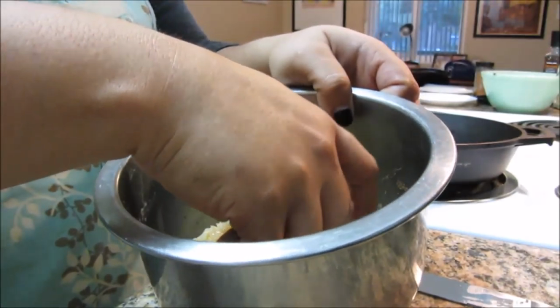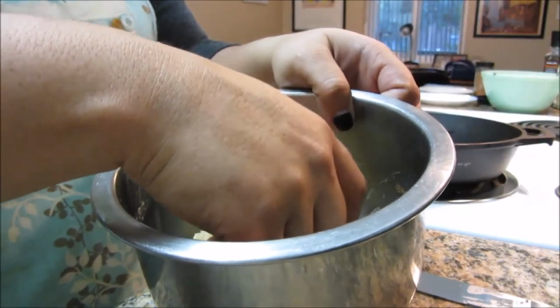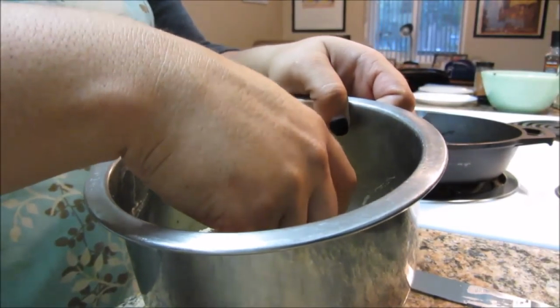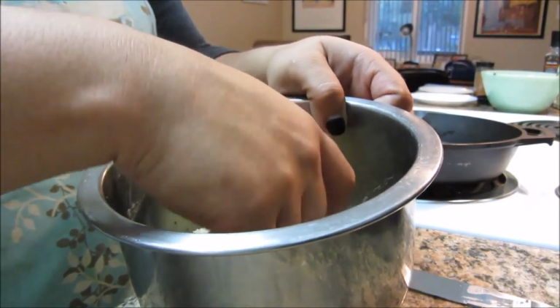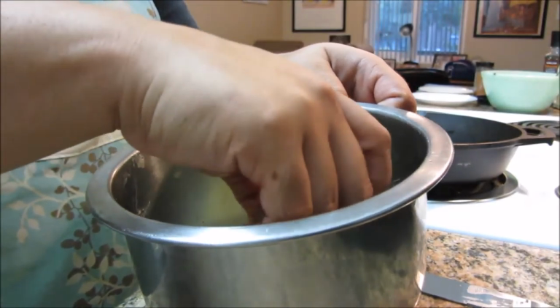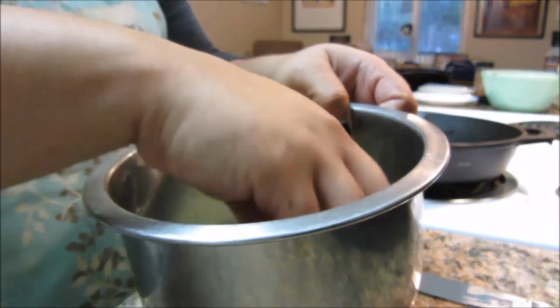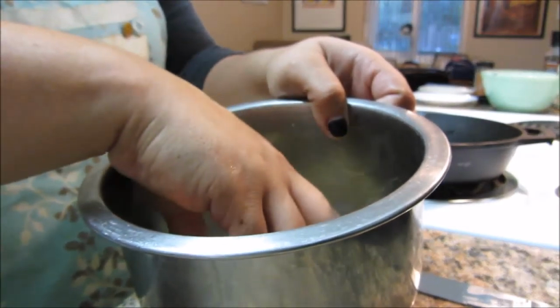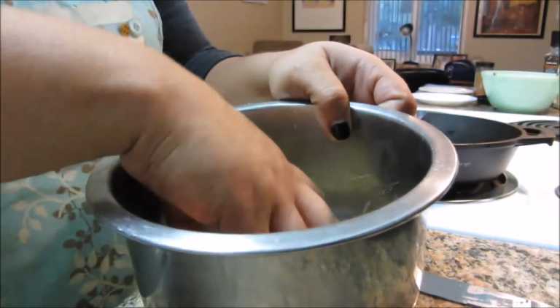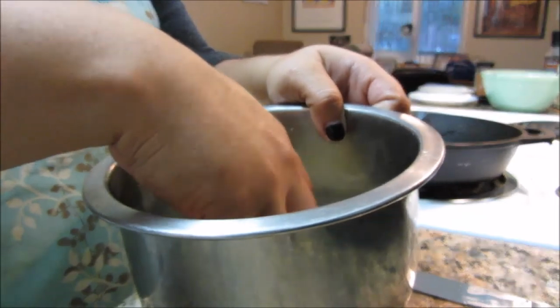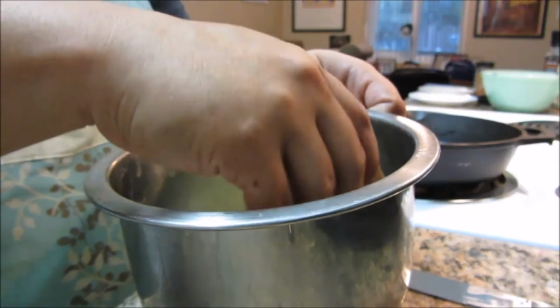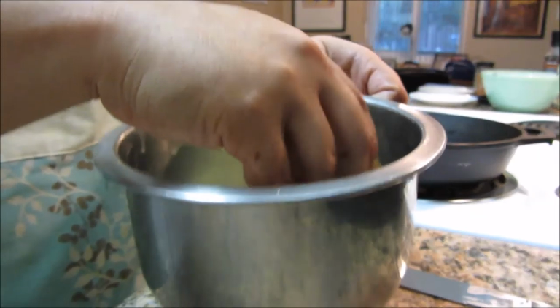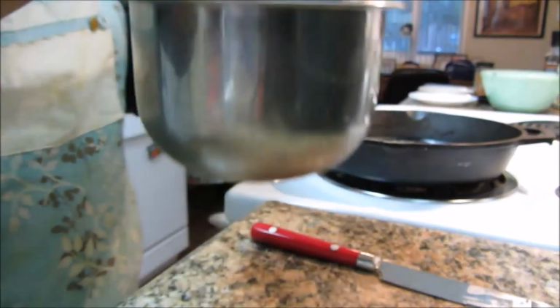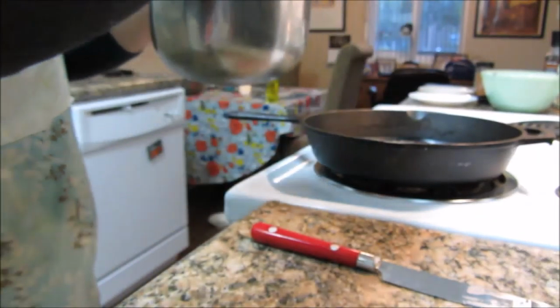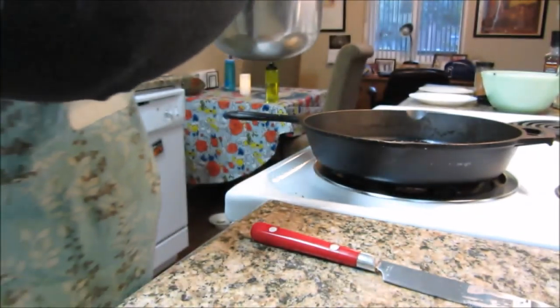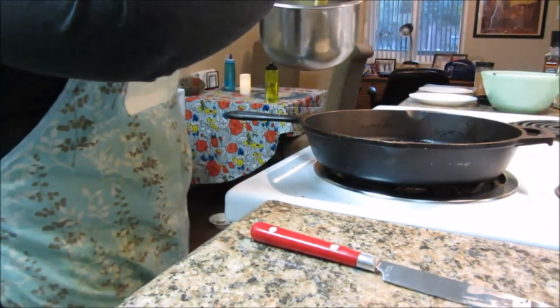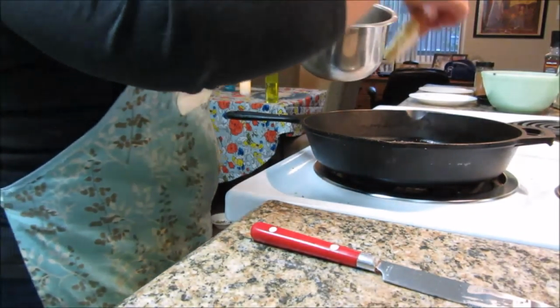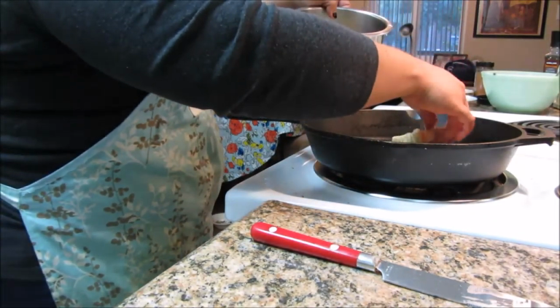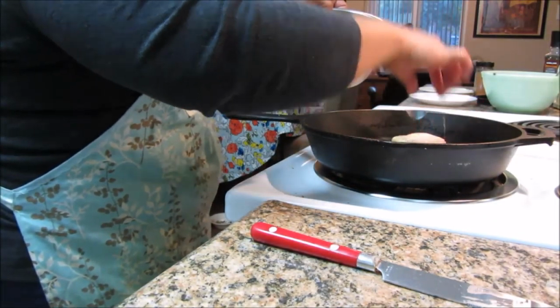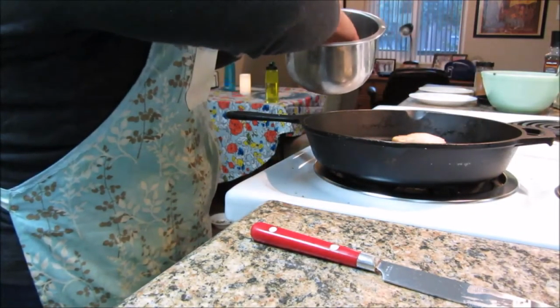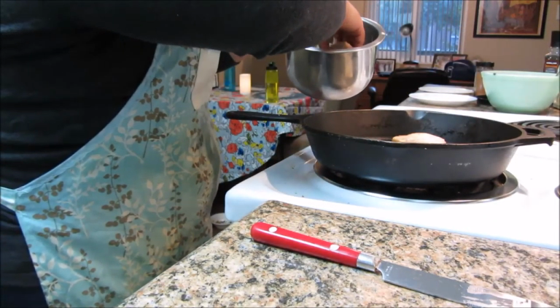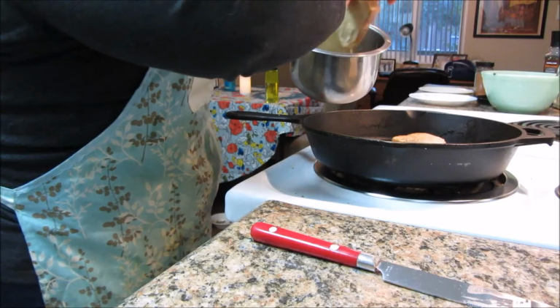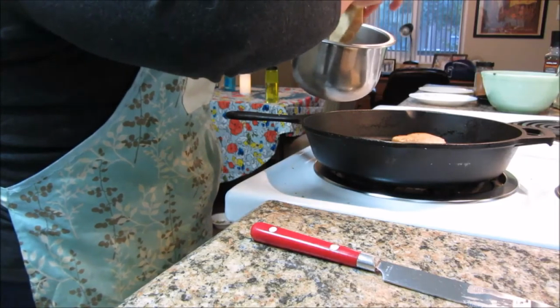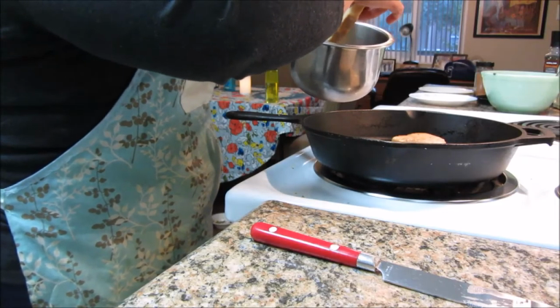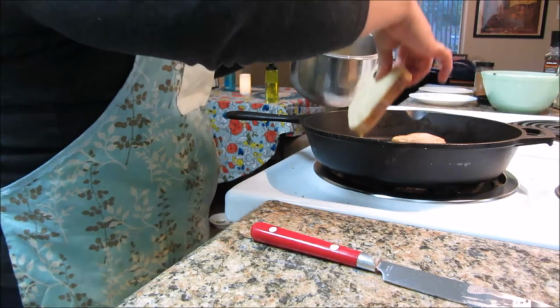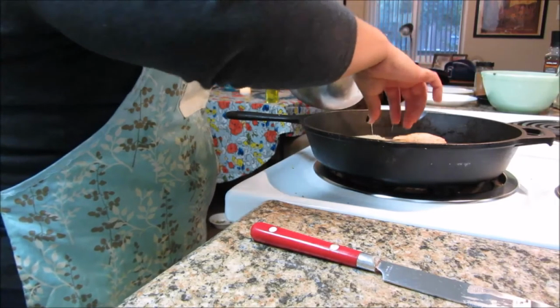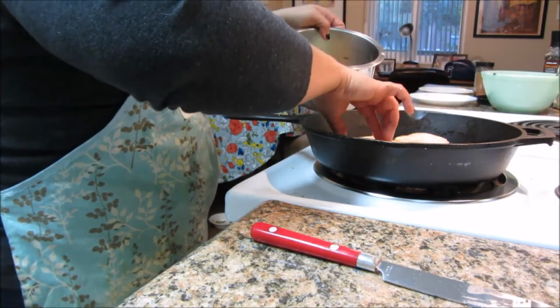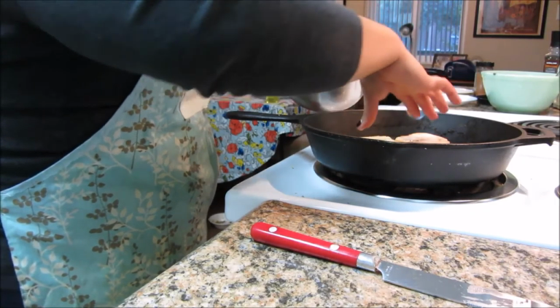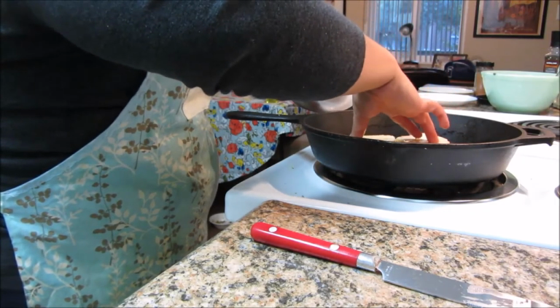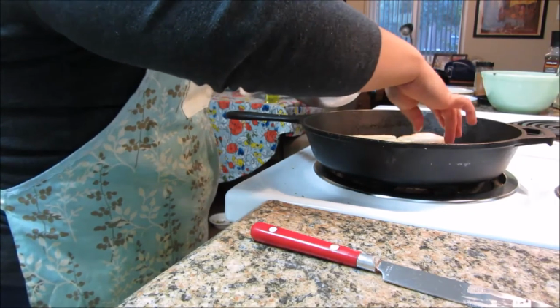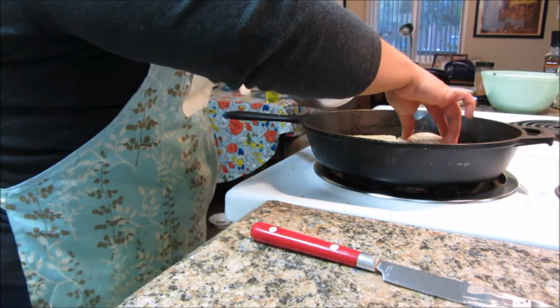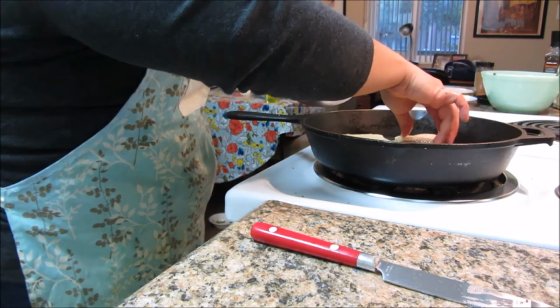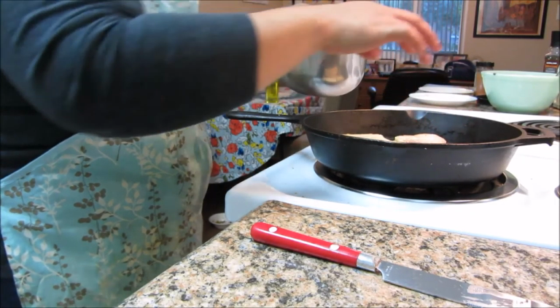The other one is already on the skillet, so I'm just putting the soaked bread into the butter.